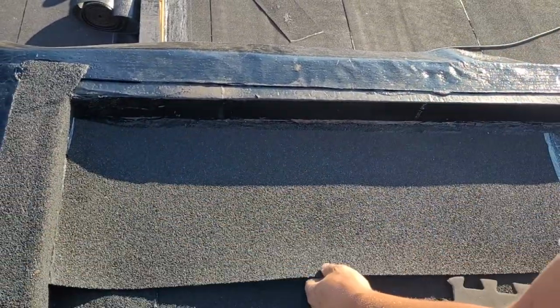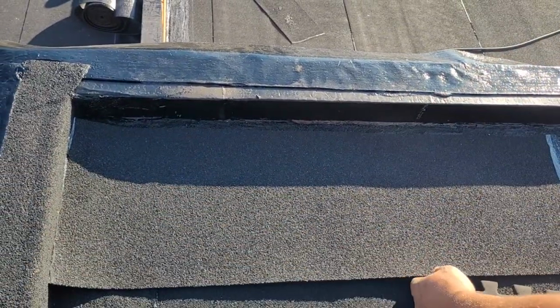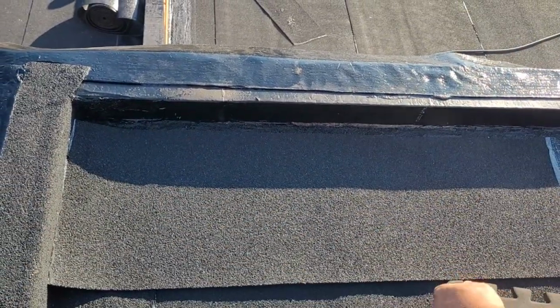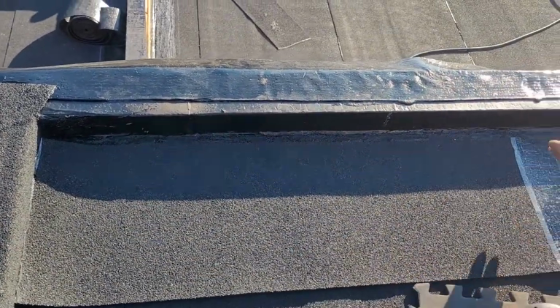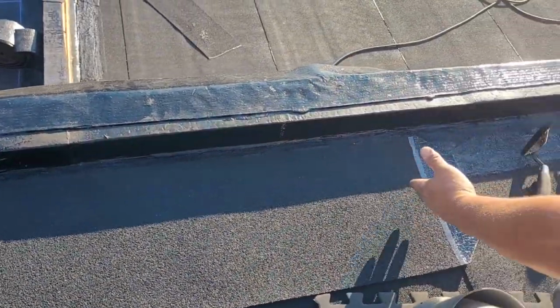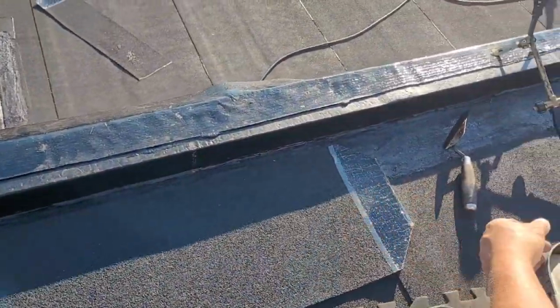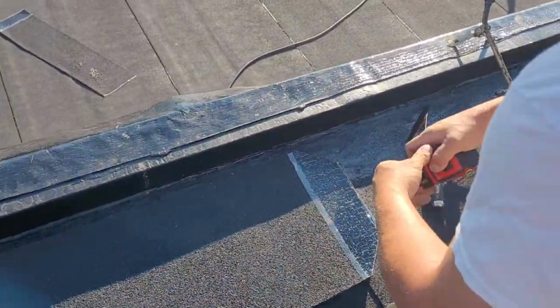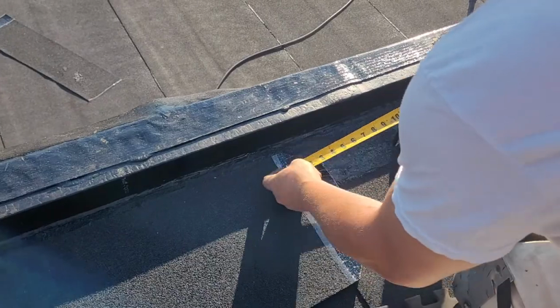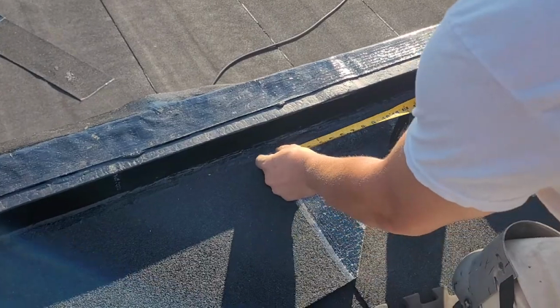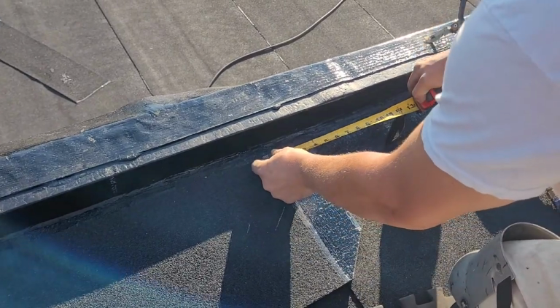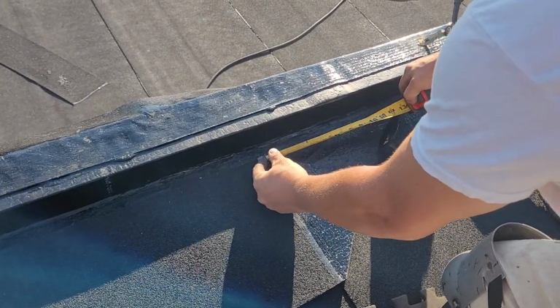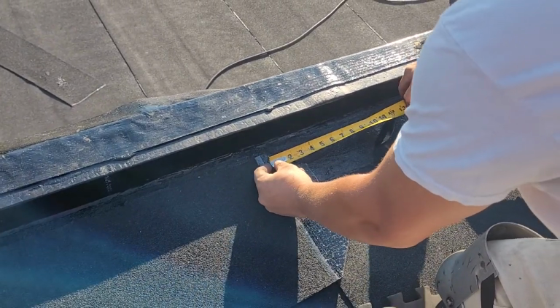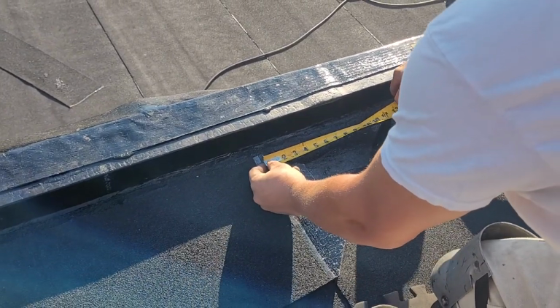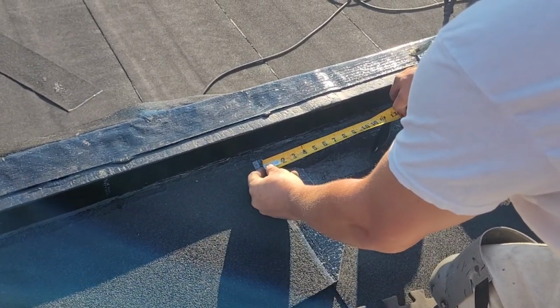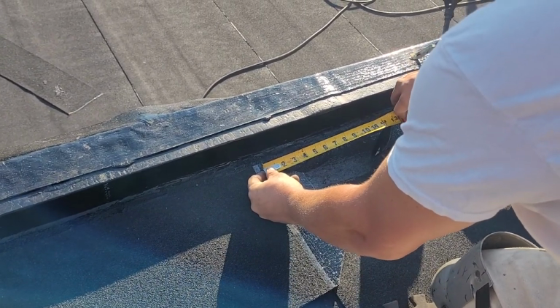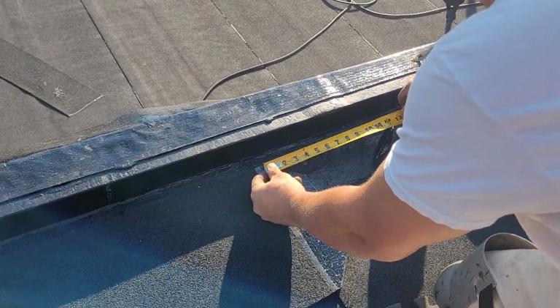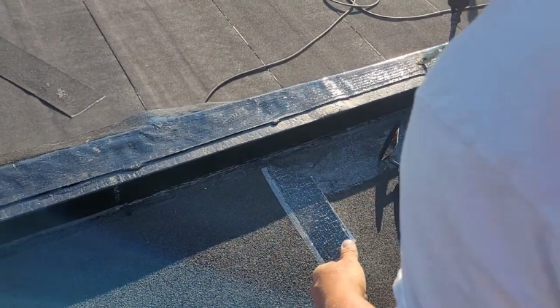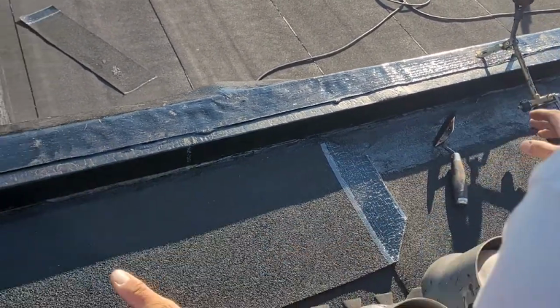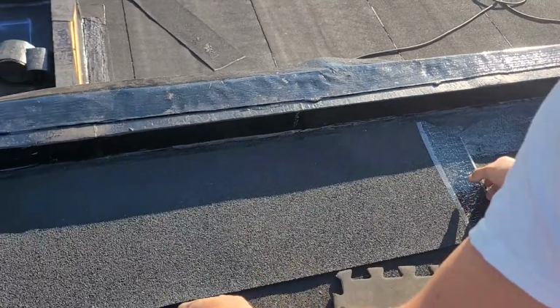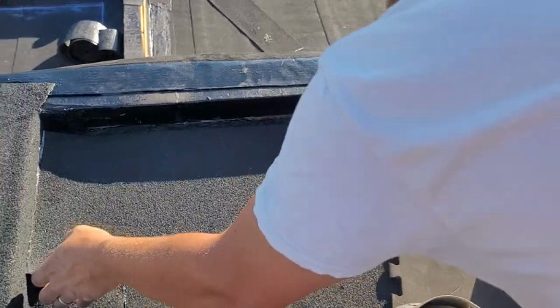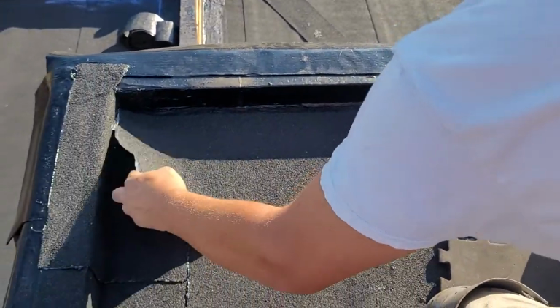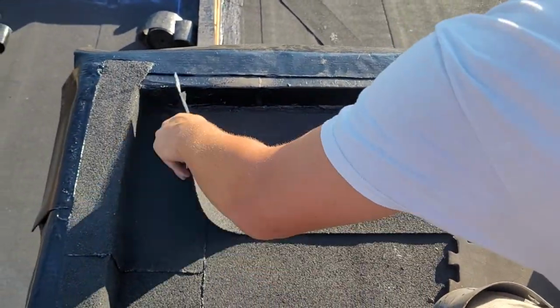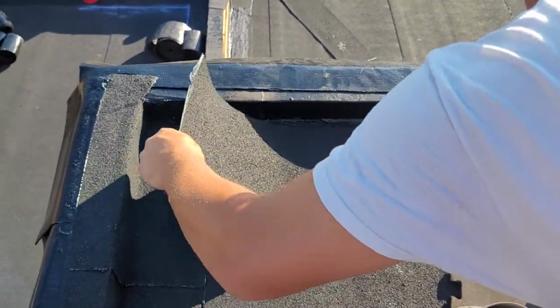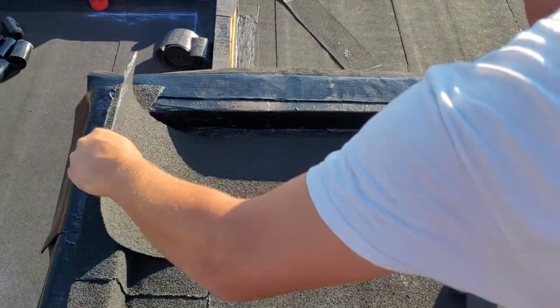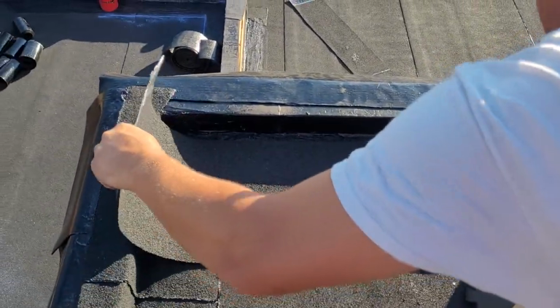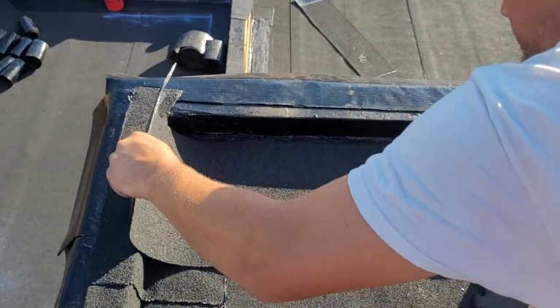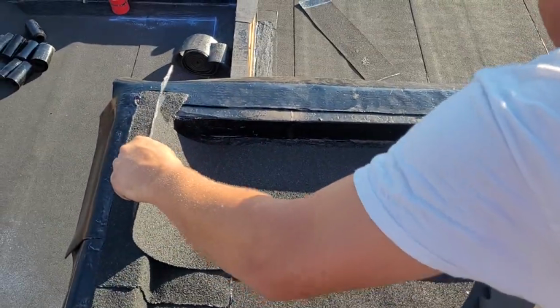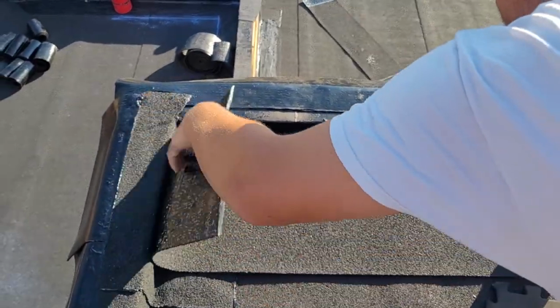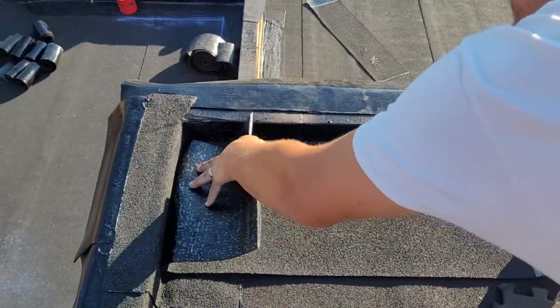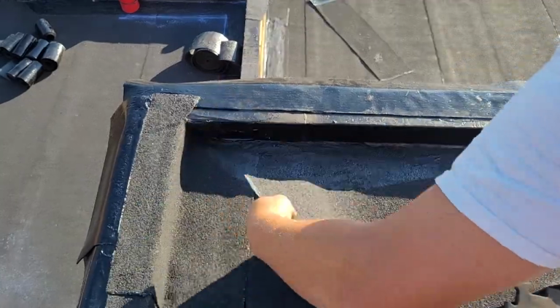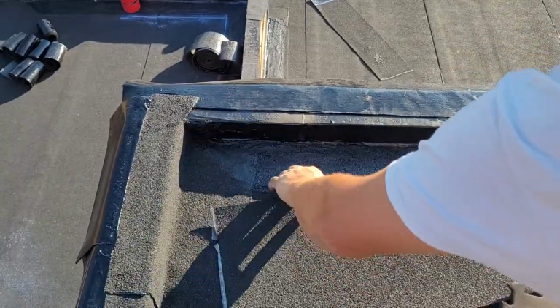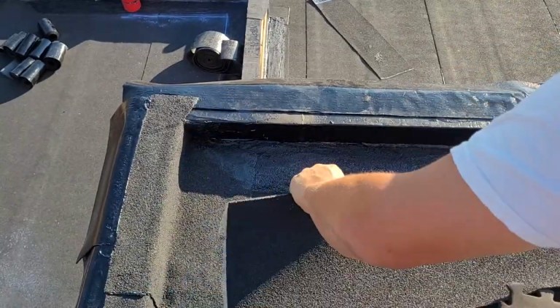If I go here, that's pretty close. That would actually technically be acceptable — that's eight and a half inches — but just to make things better, more is better than not enough. I'm gonna cut some of this off.